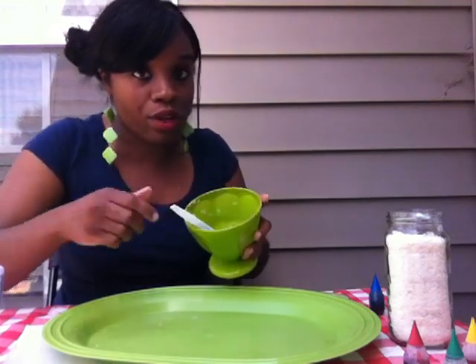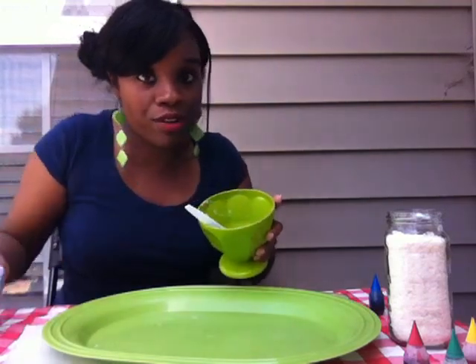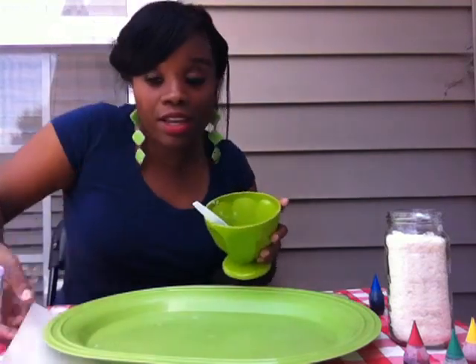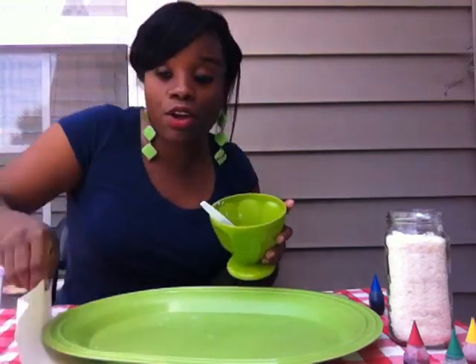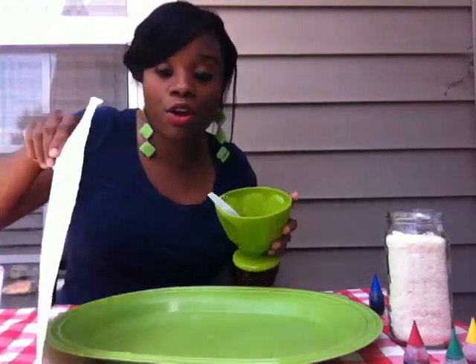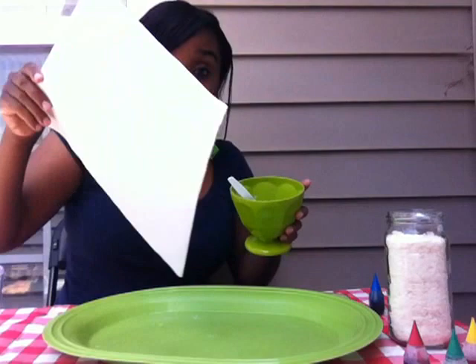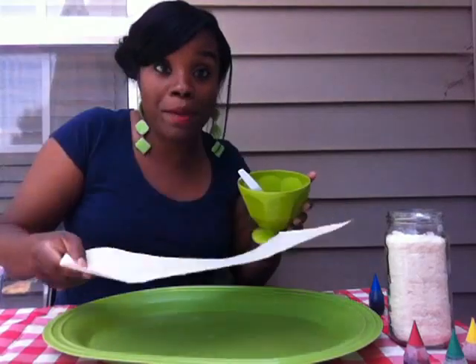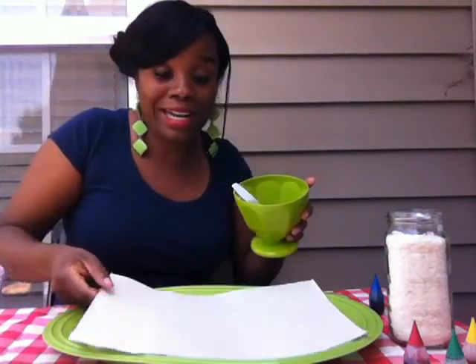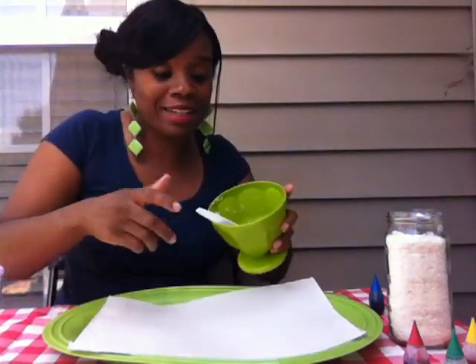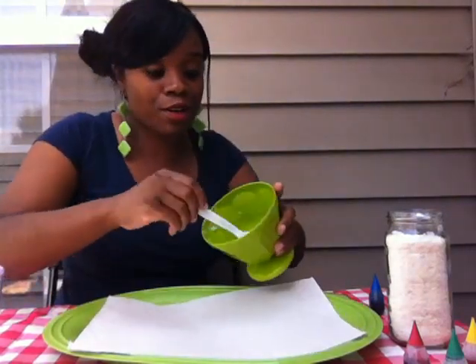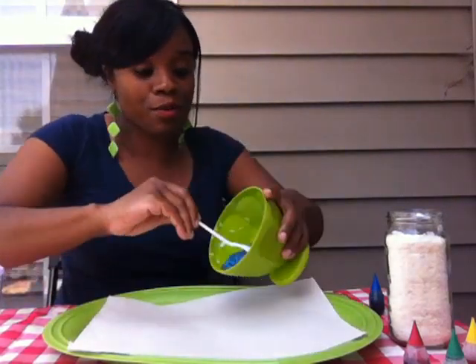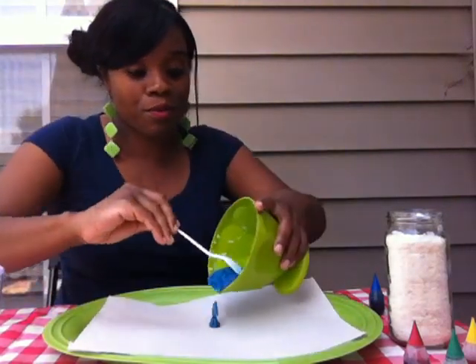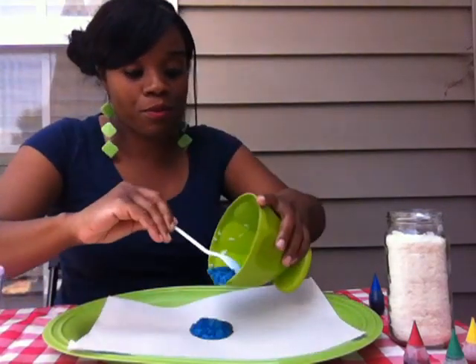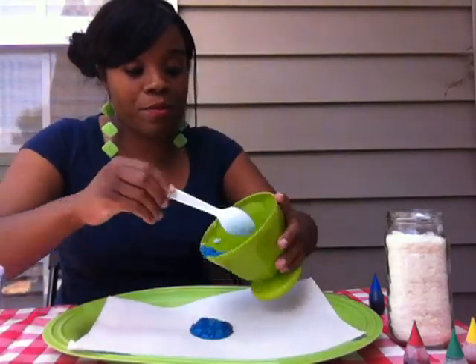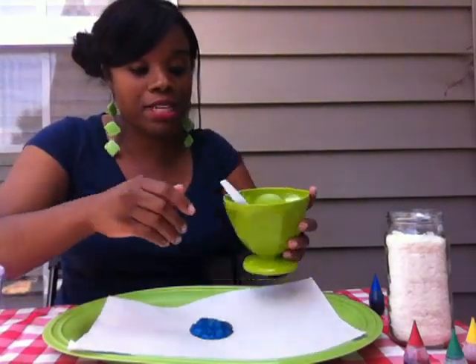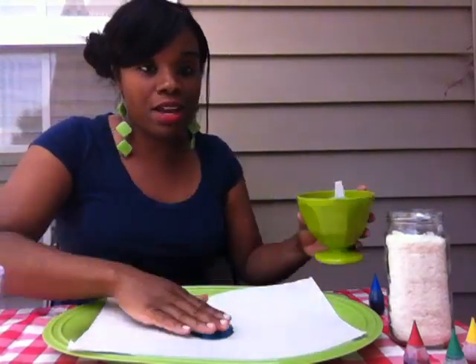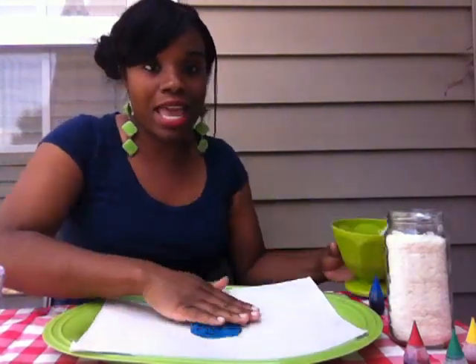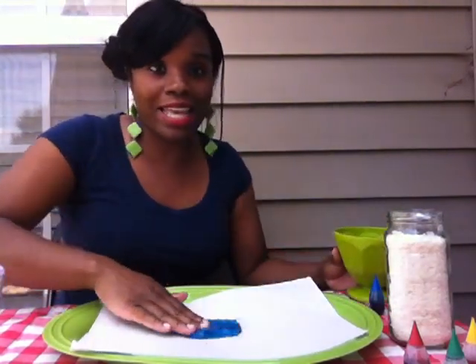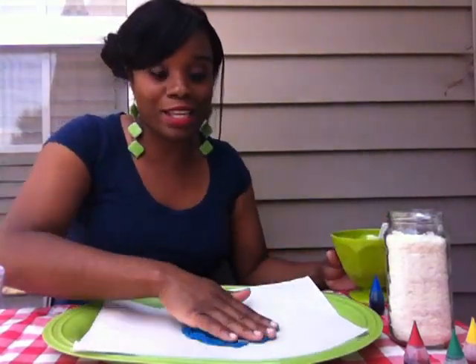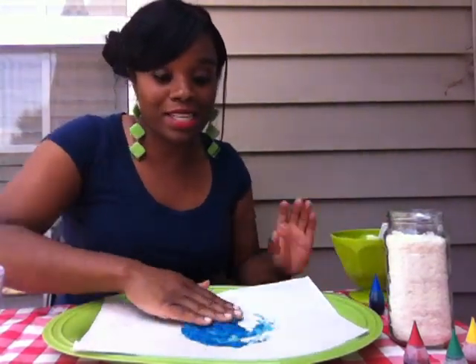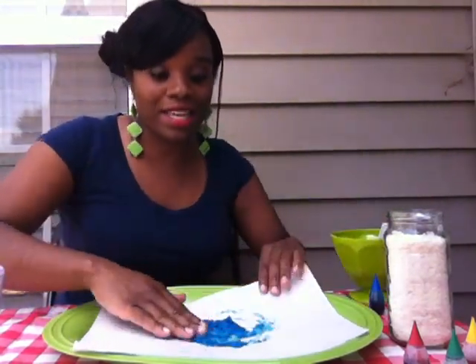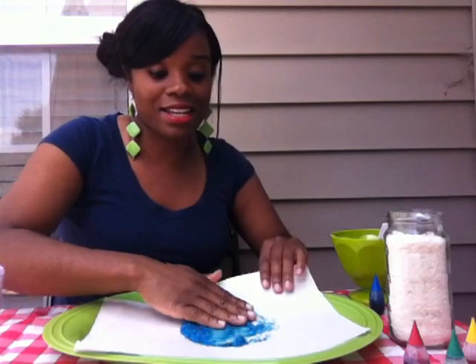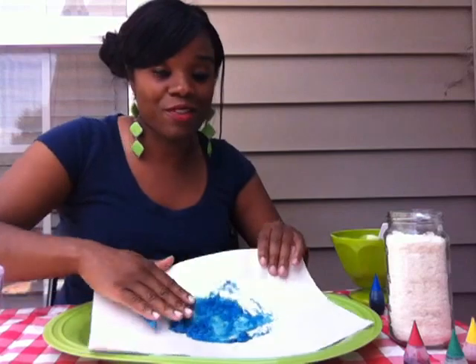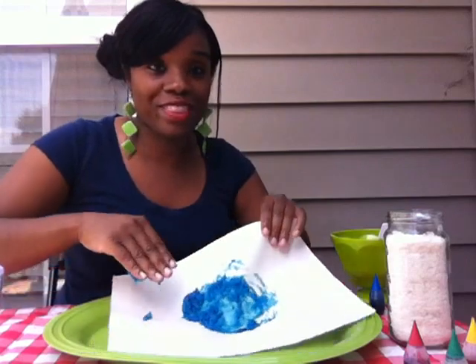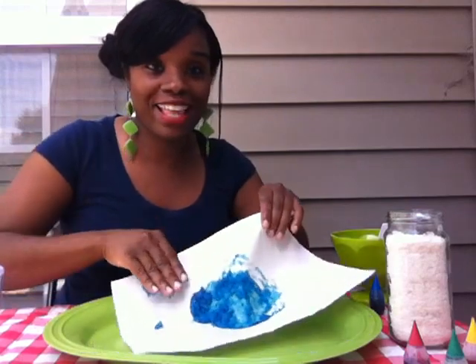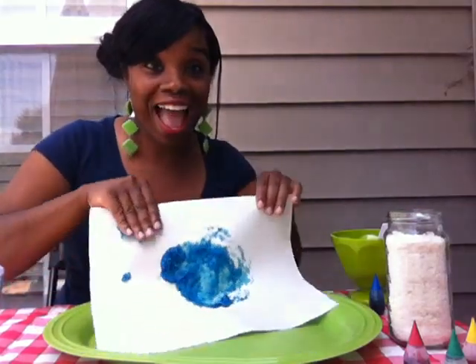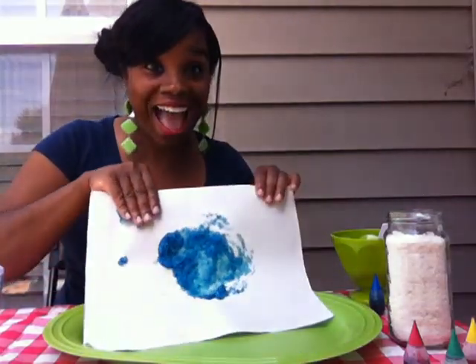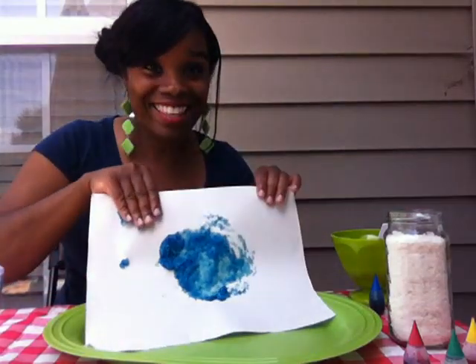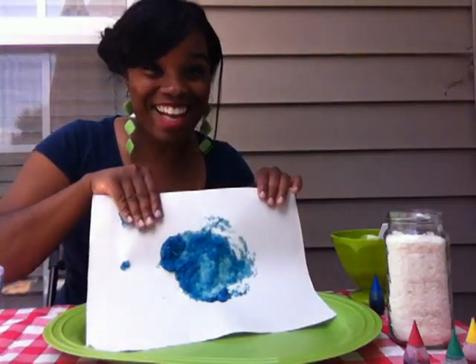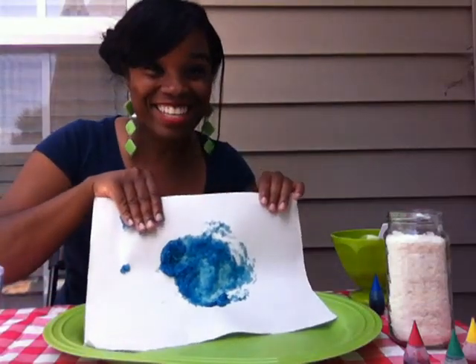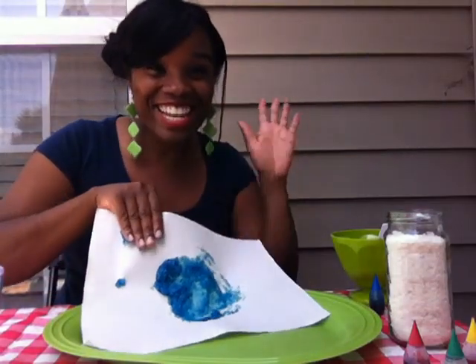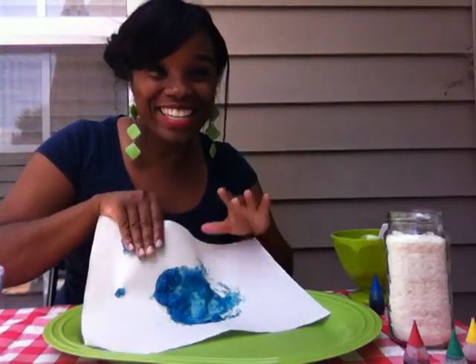When you're ready, grab a paper, pour that puppy down, and get to mixing. There you go. See you next week.